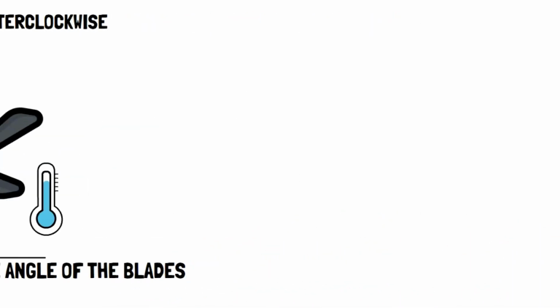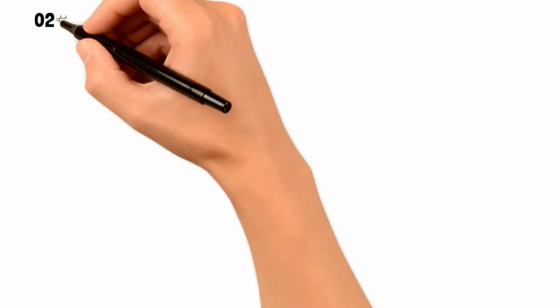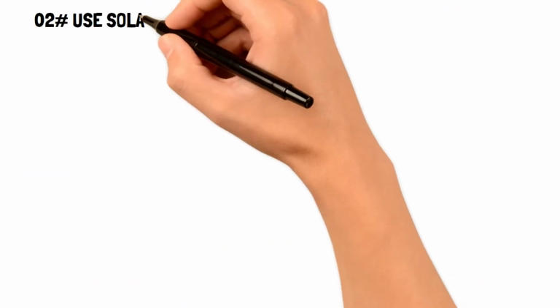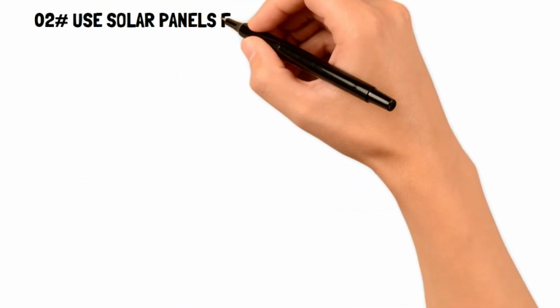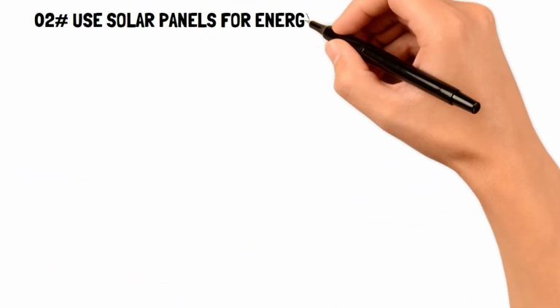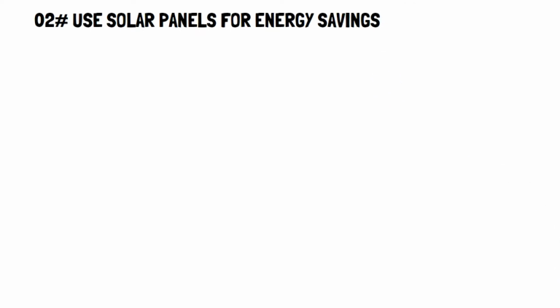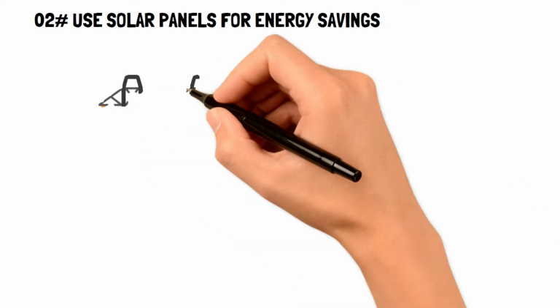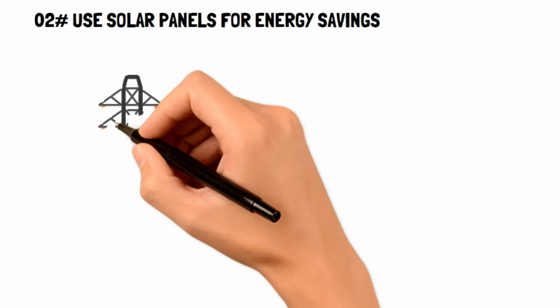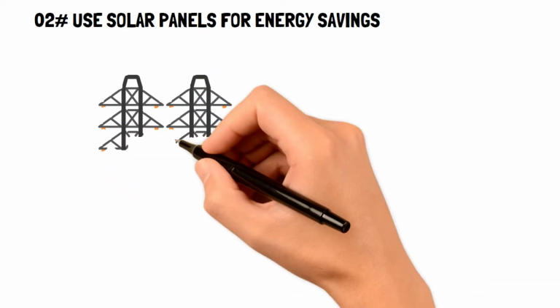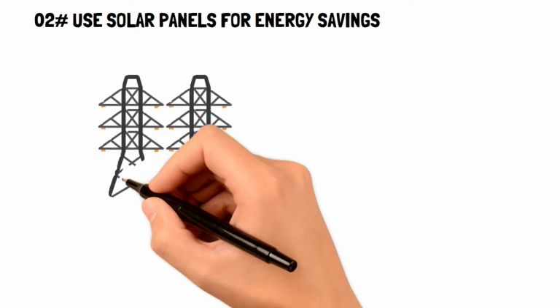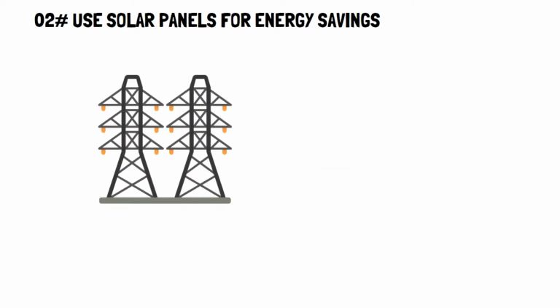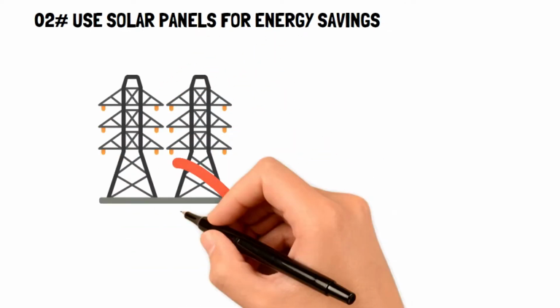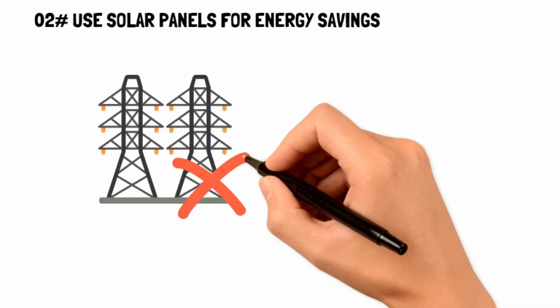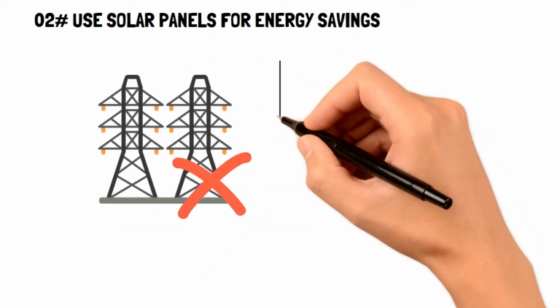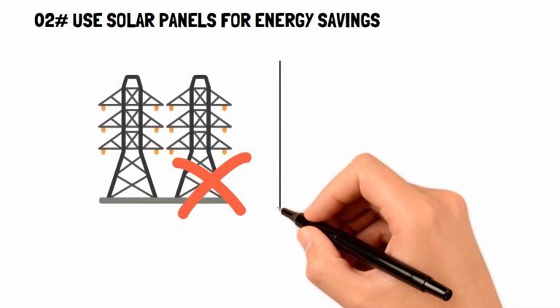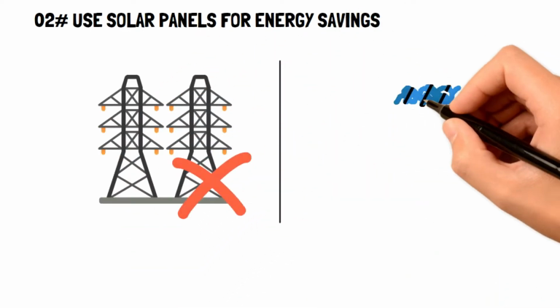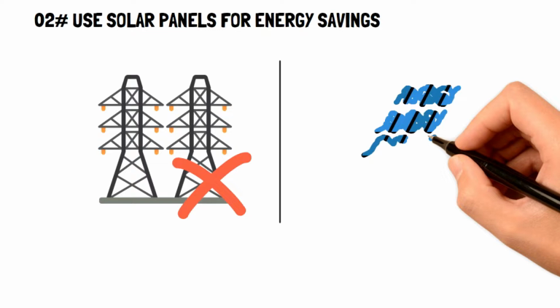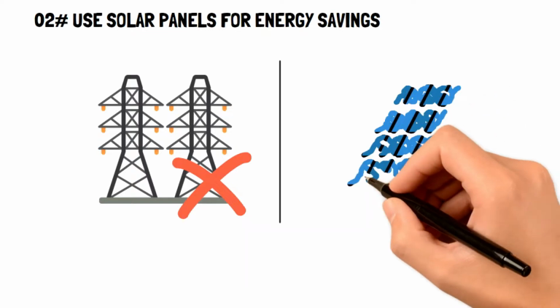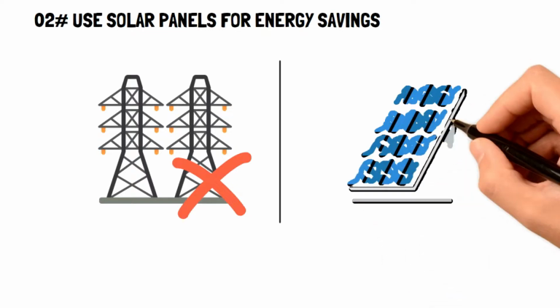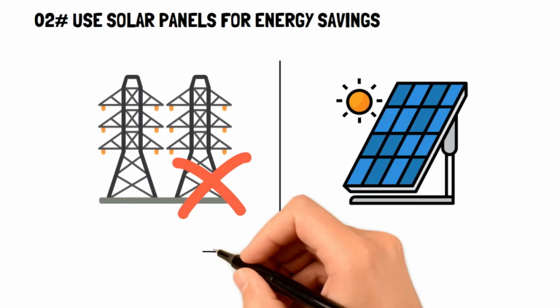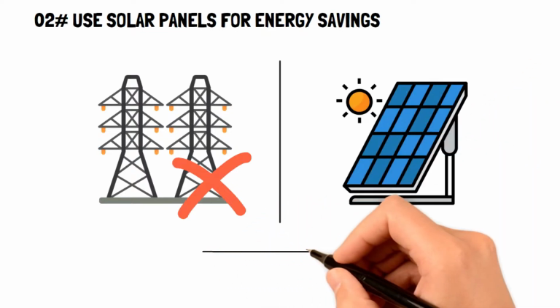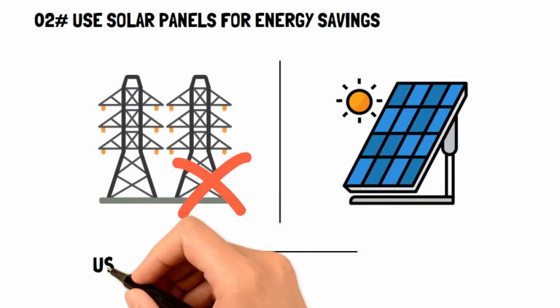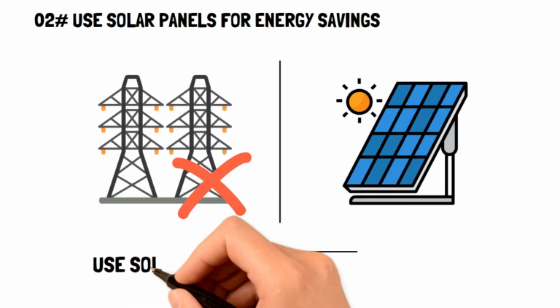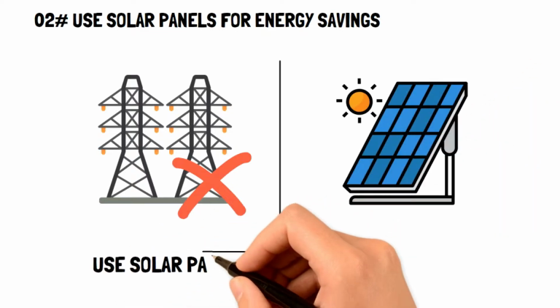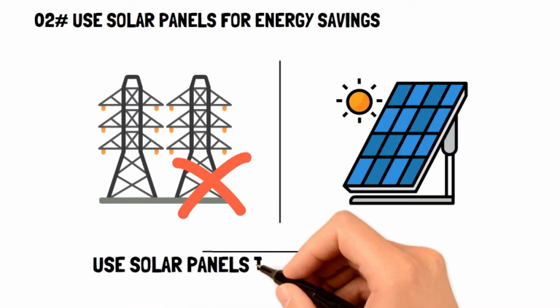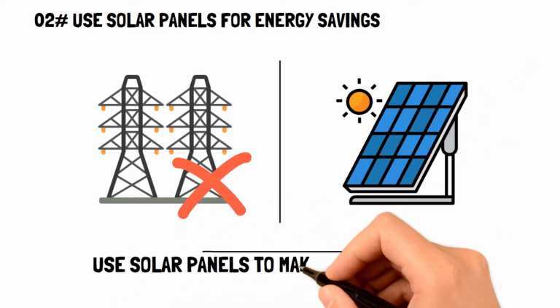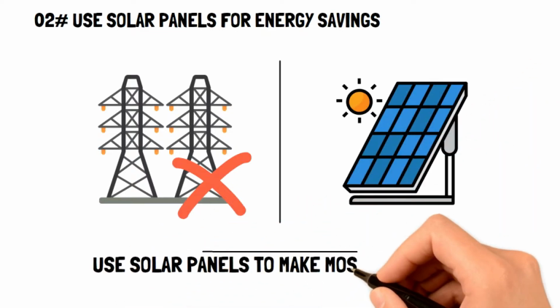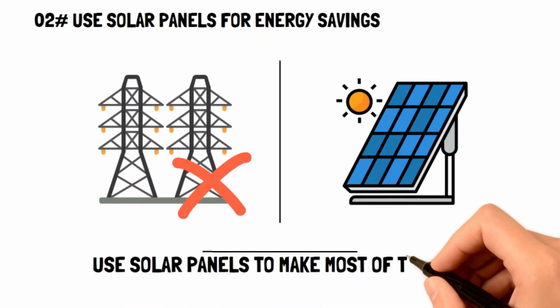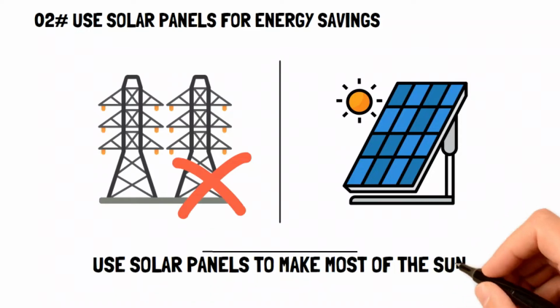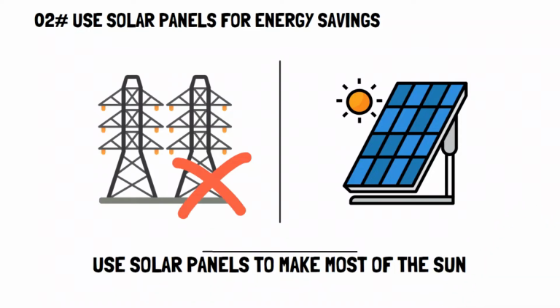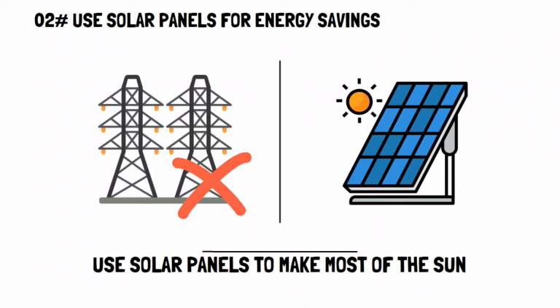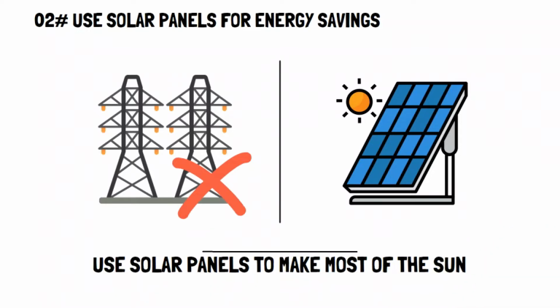Number two: use solar panels for energy savings. Frugal living means being resourceful, and what better way to do that than to utilize one of the most expendable resources. Using solar panels is a great way to make the most of the sun and to lower your energy bills.